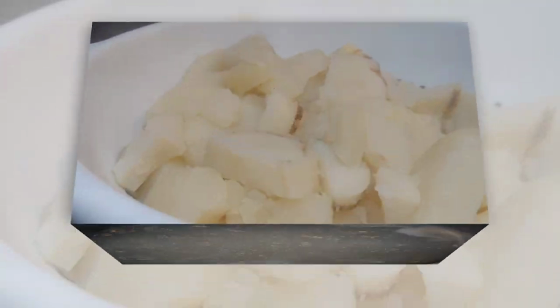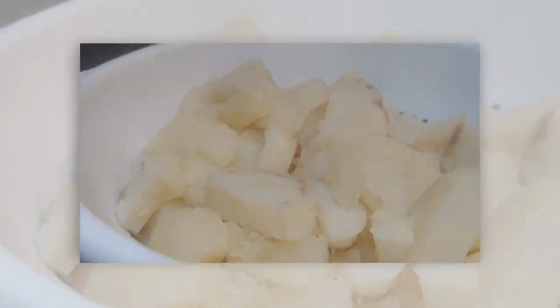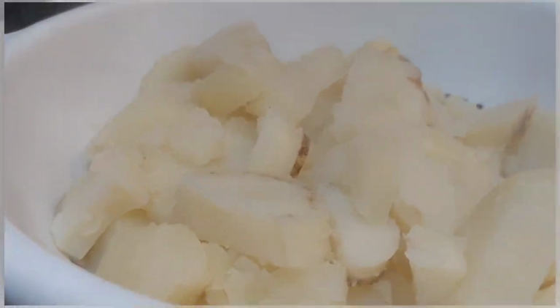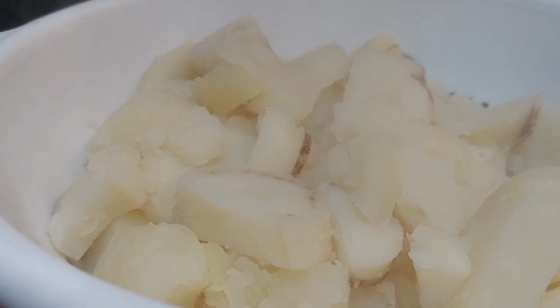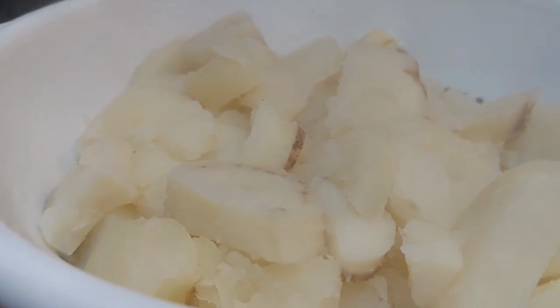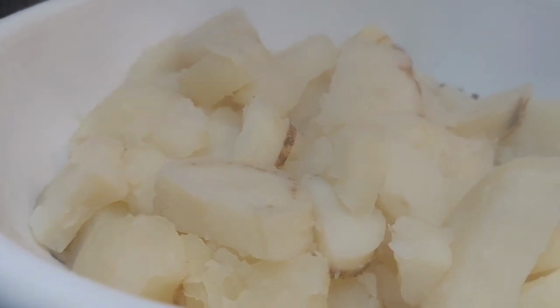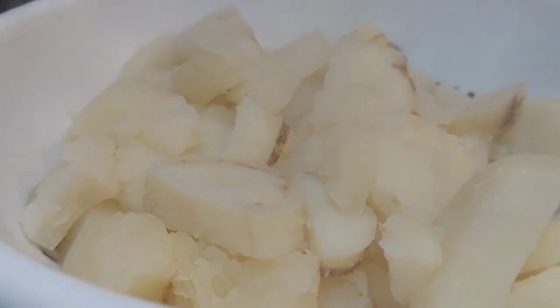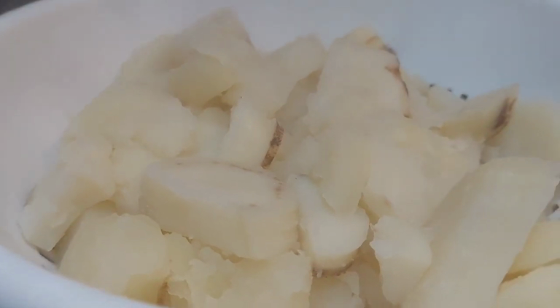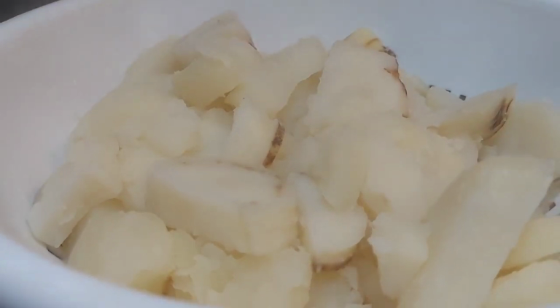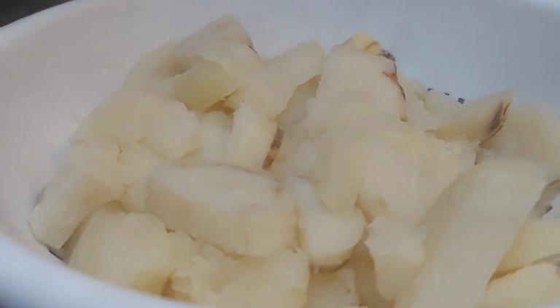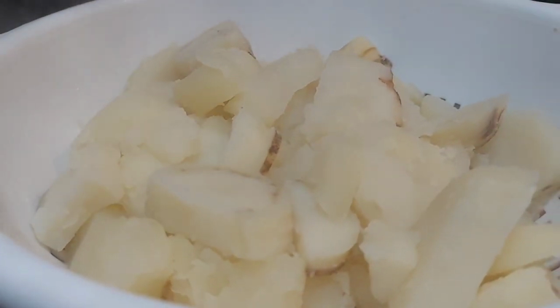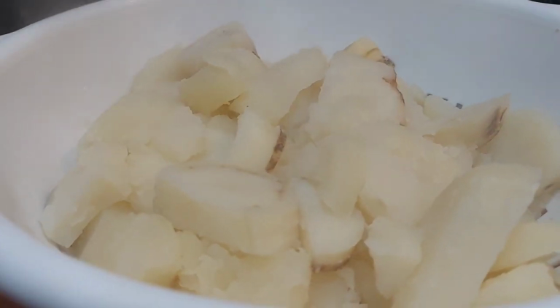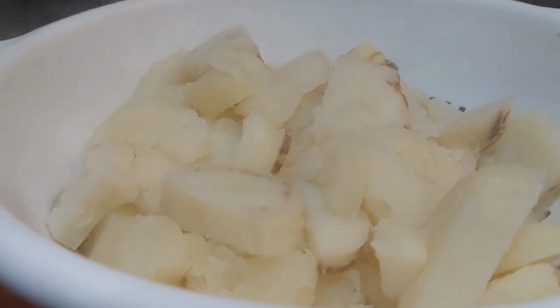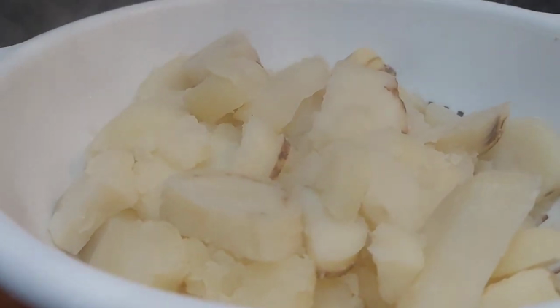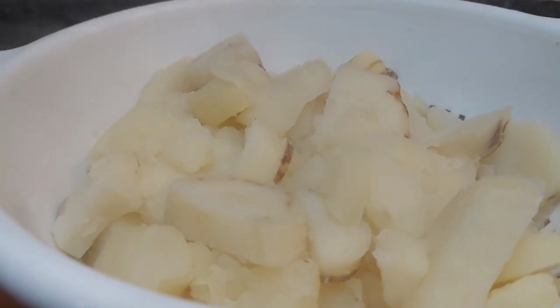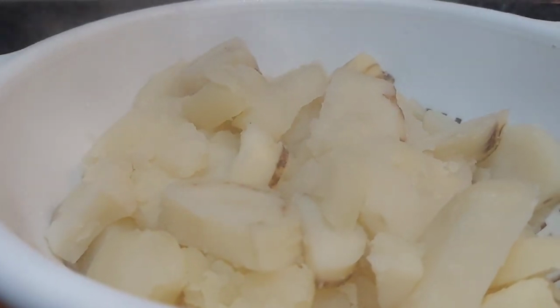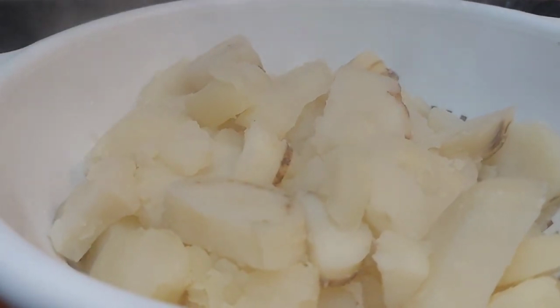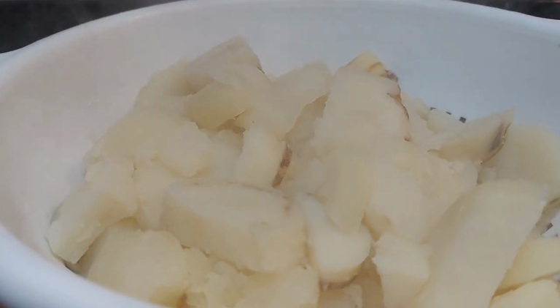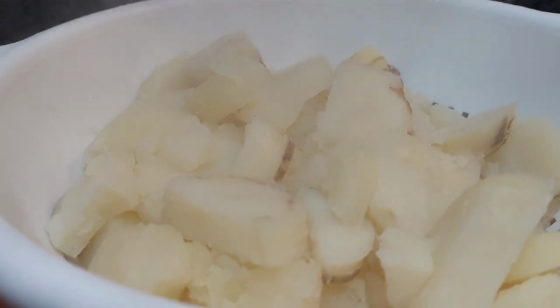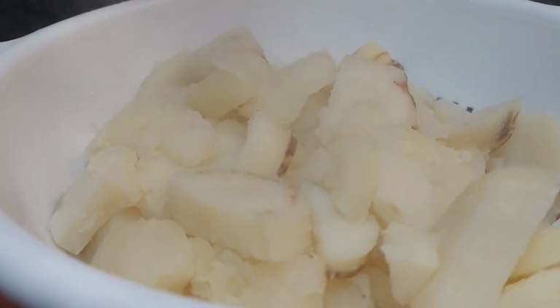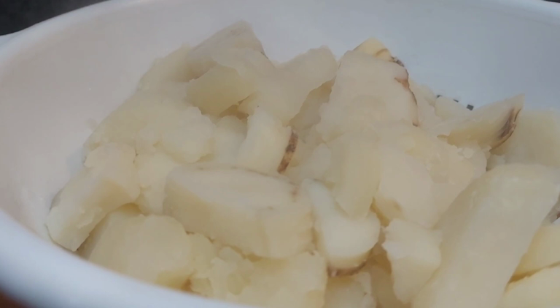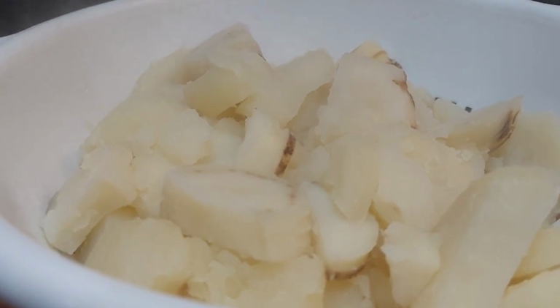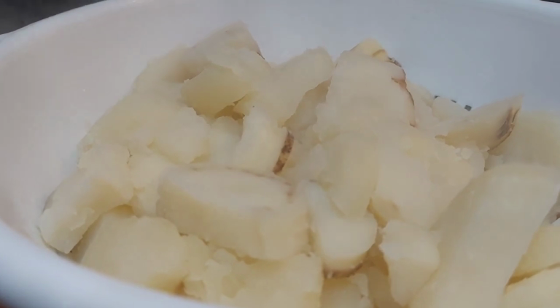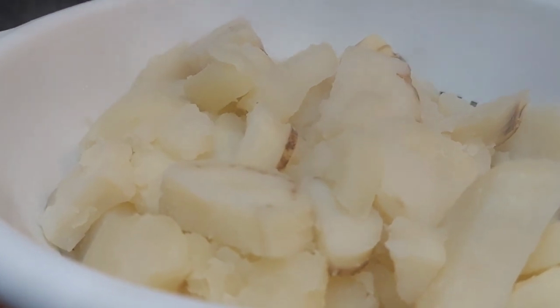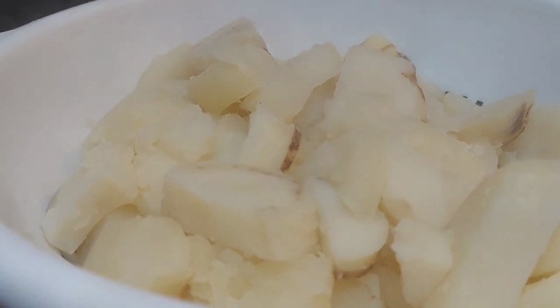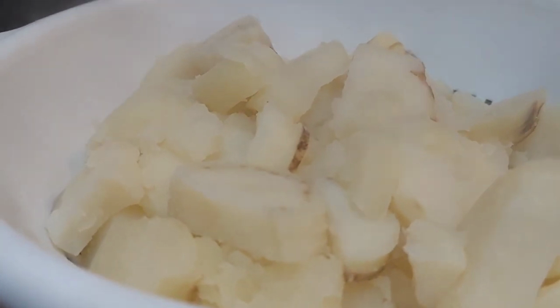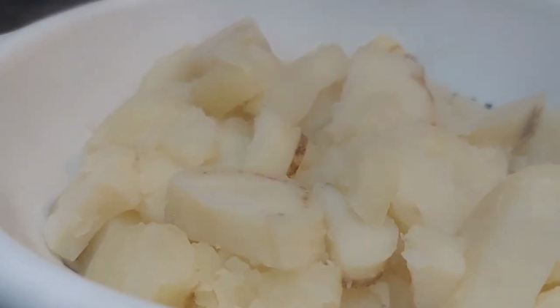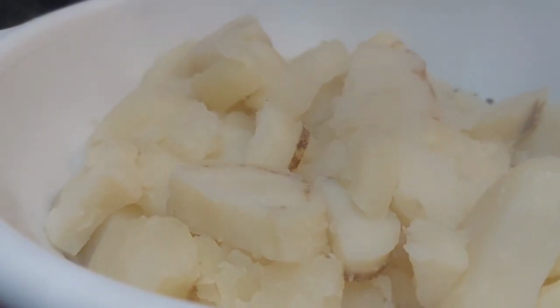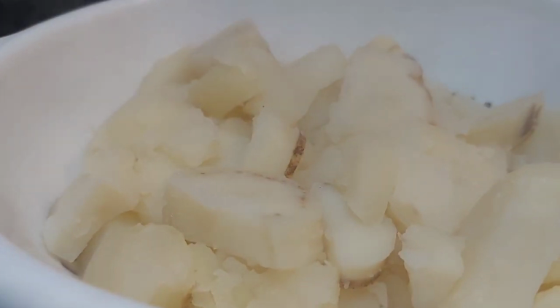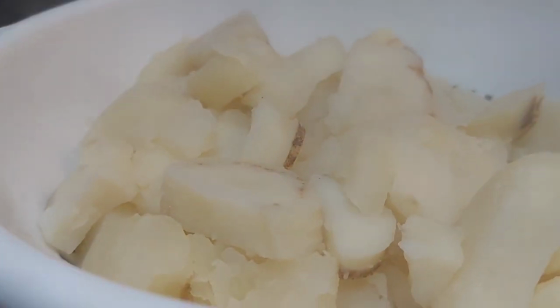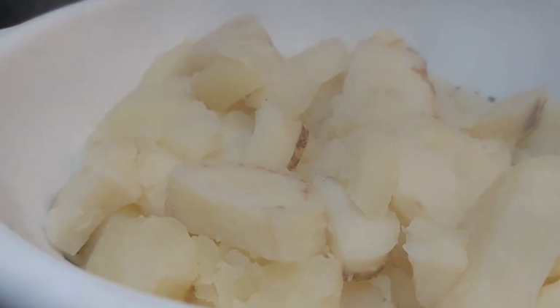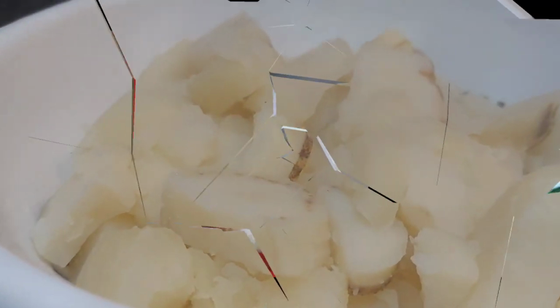Now we've got our potatoes cooked in the strainer. Going to get ready to mash them up. Here we go.